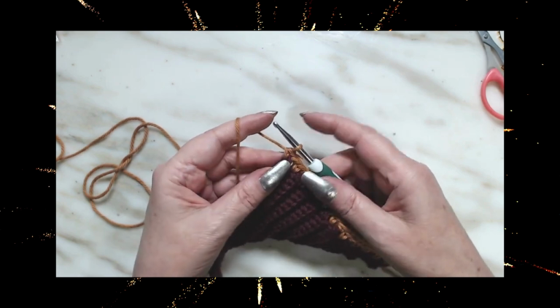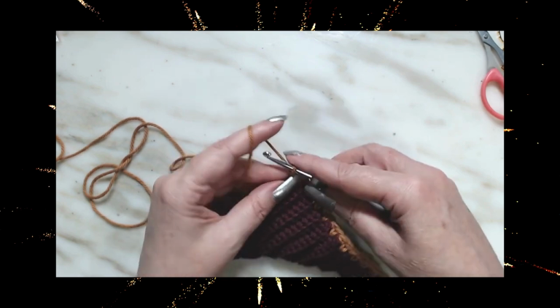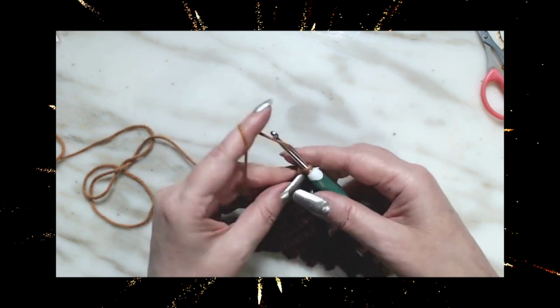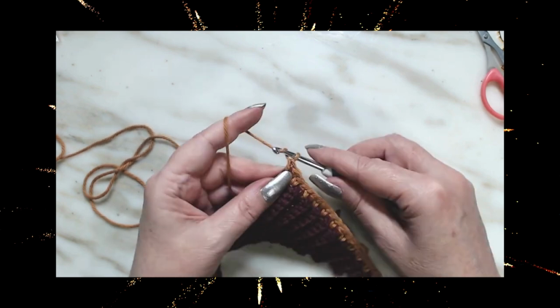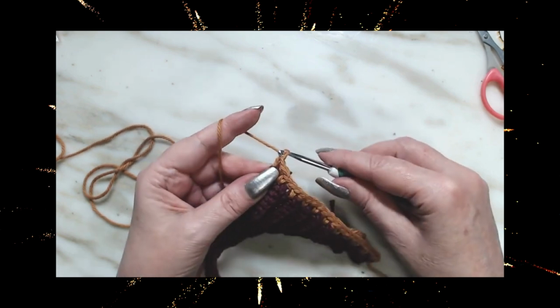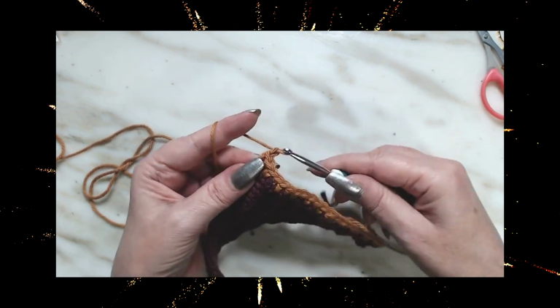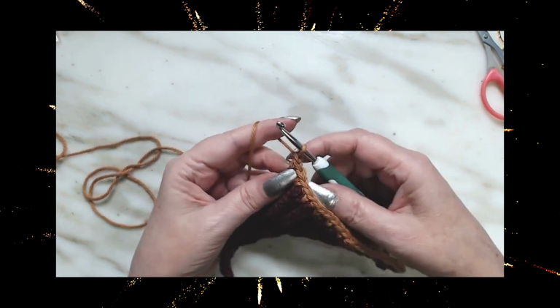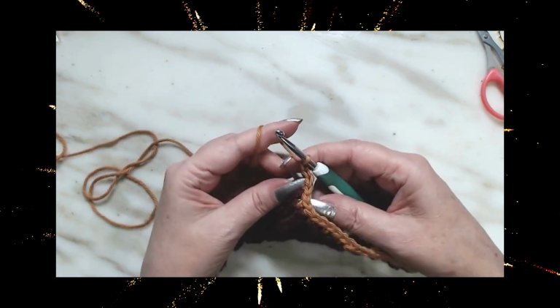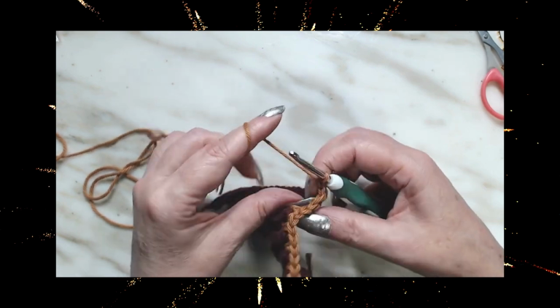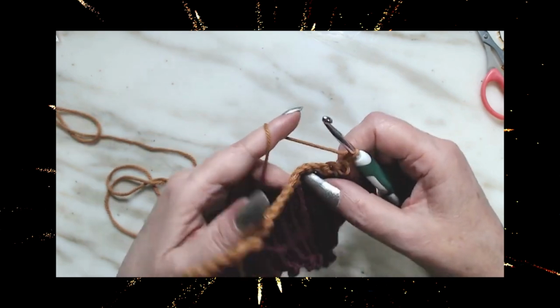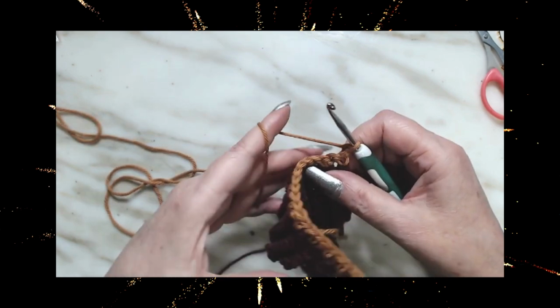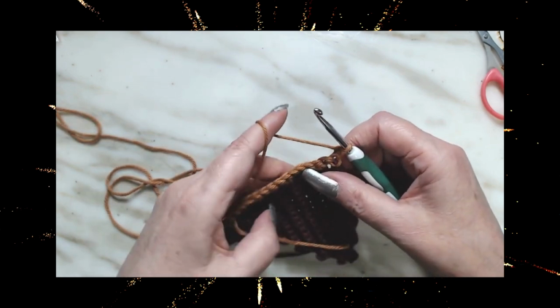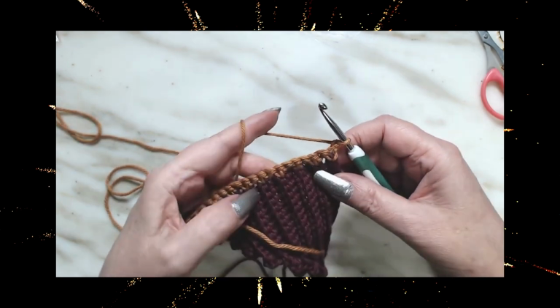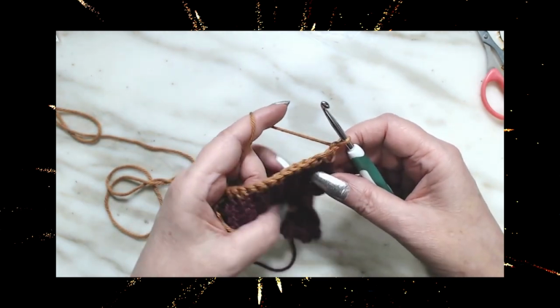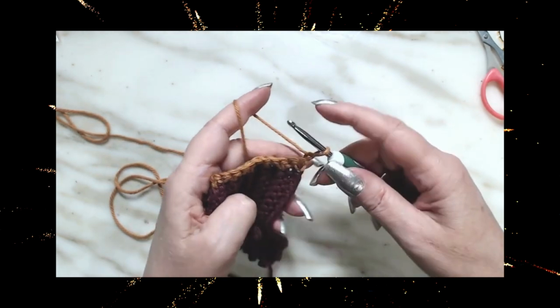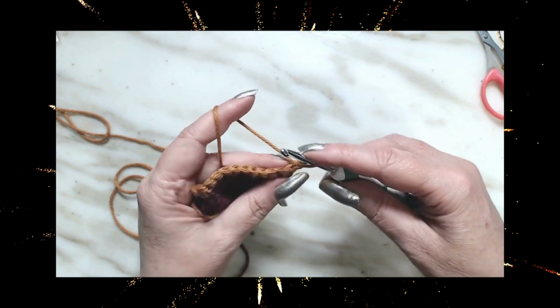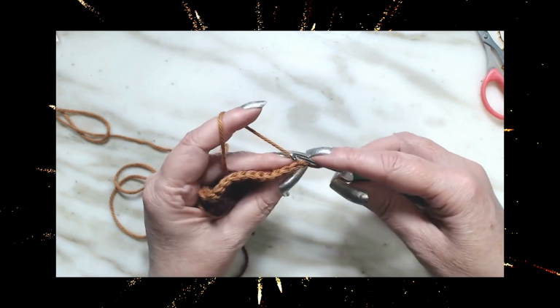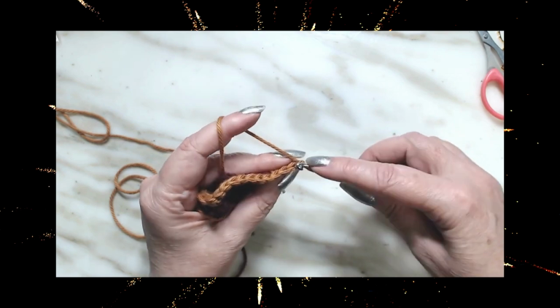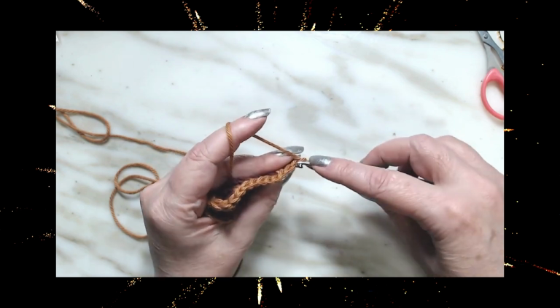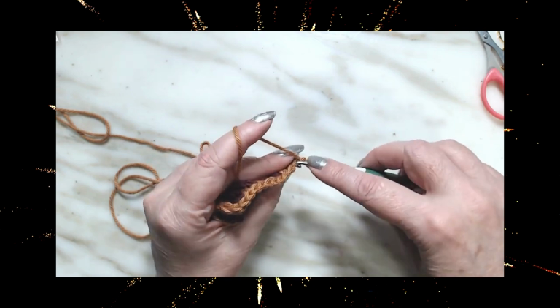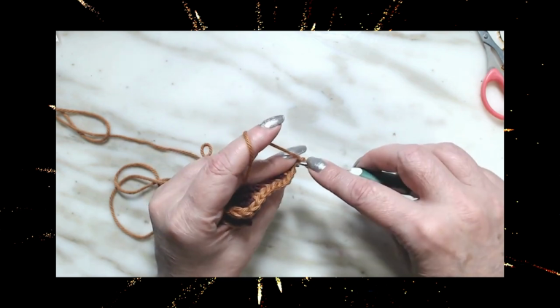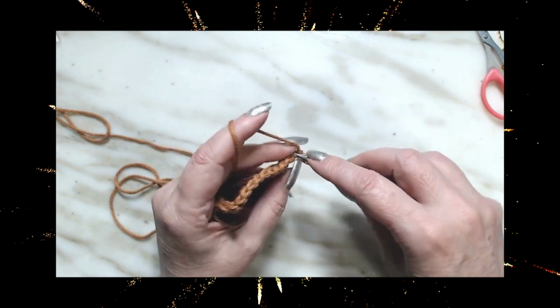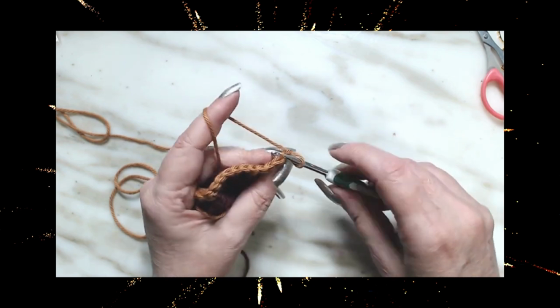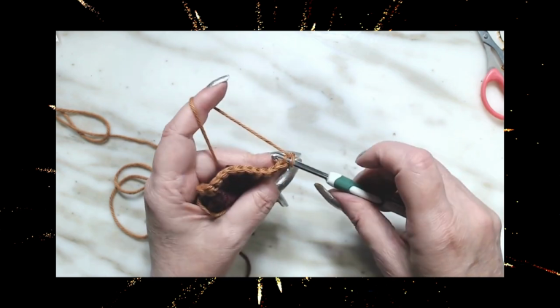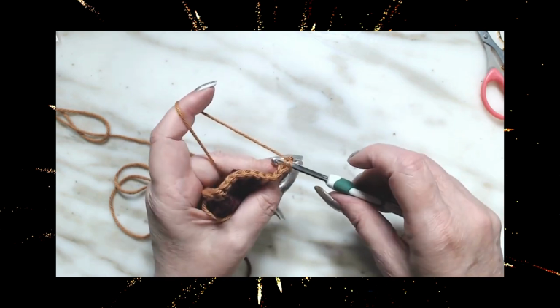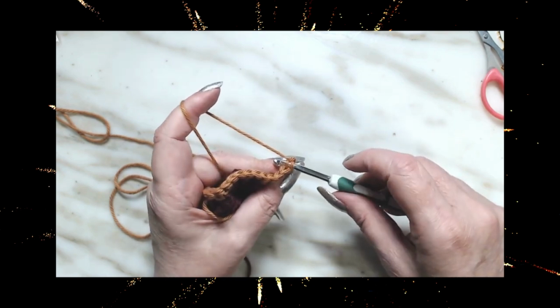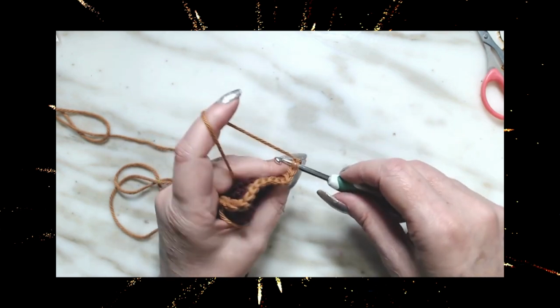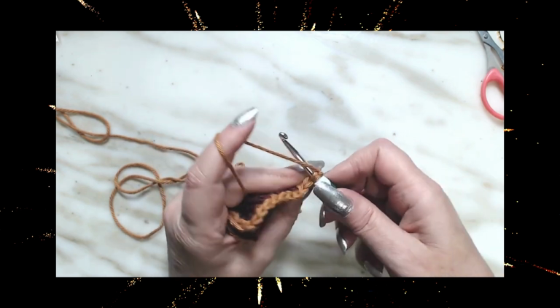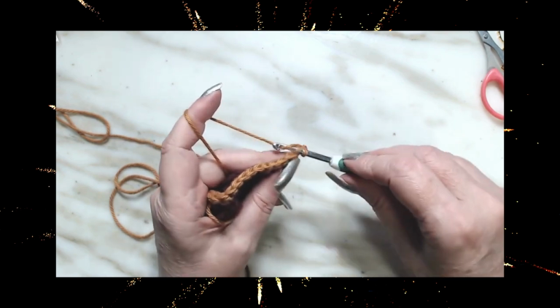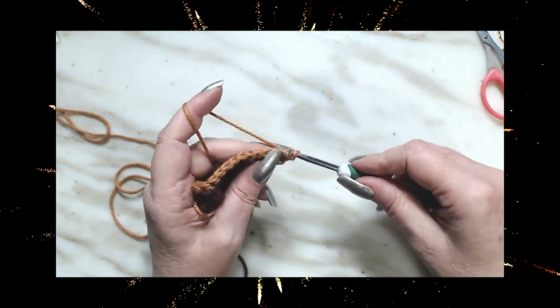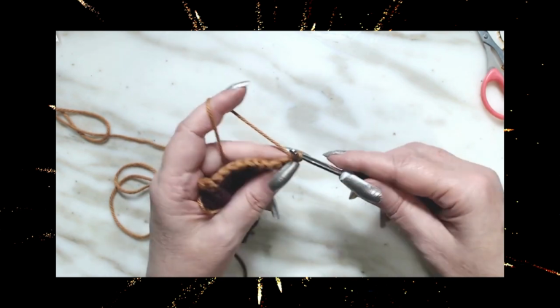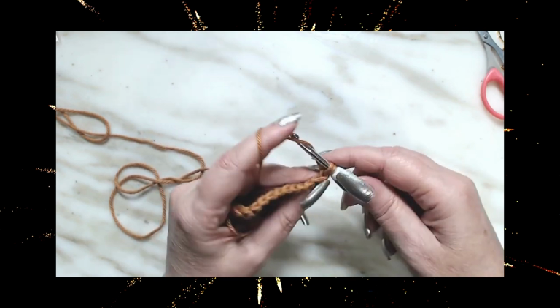I'll do the first row with you. We're going to chain one, turn our work, and go down into the very first stitch and make a single crochet.